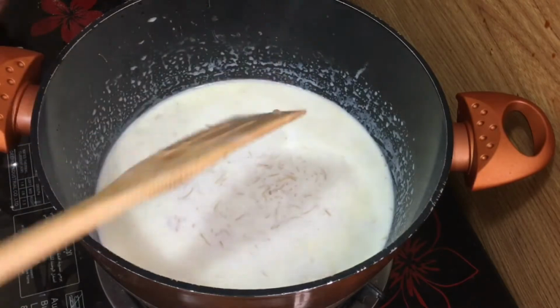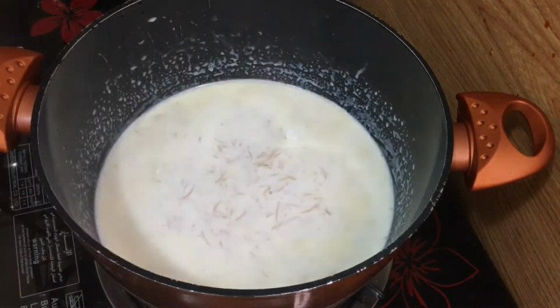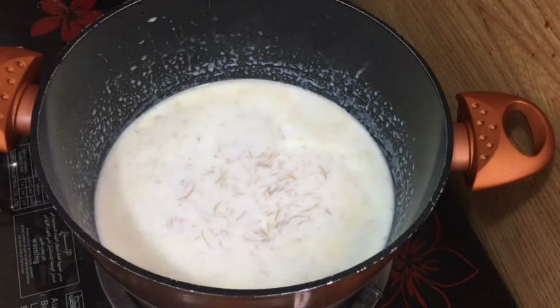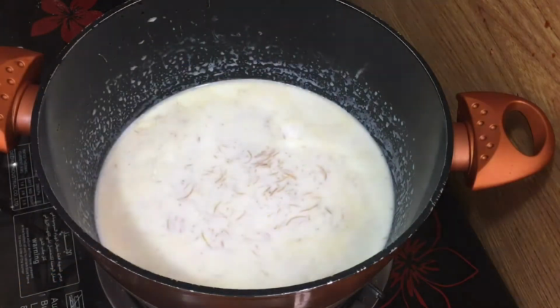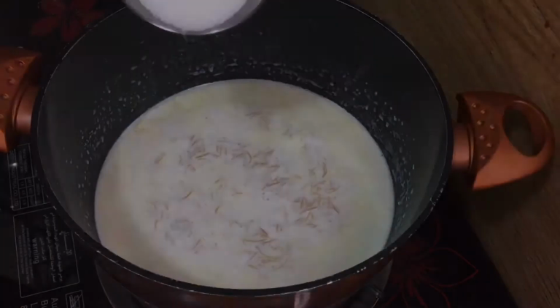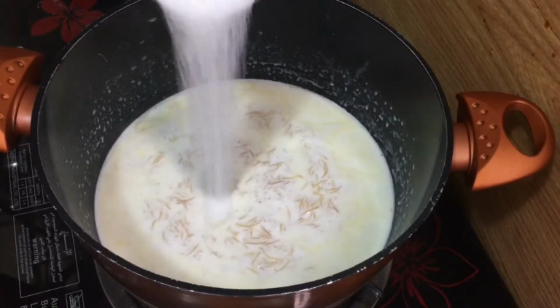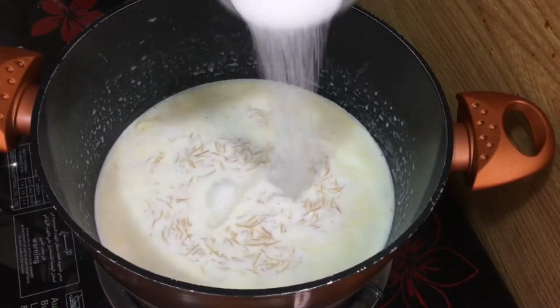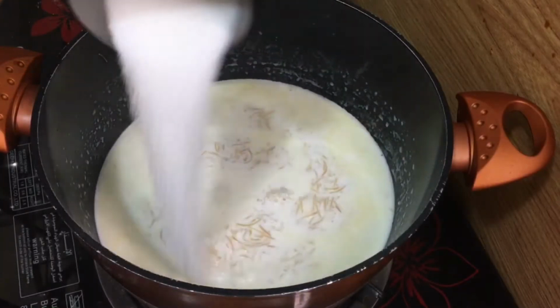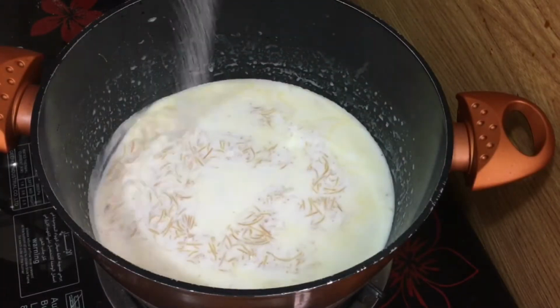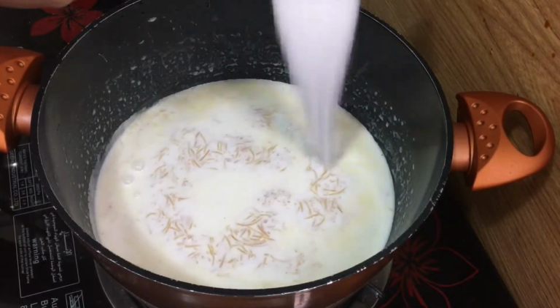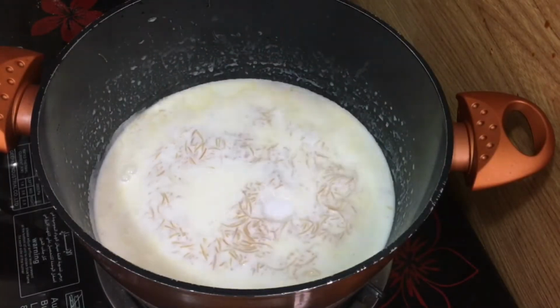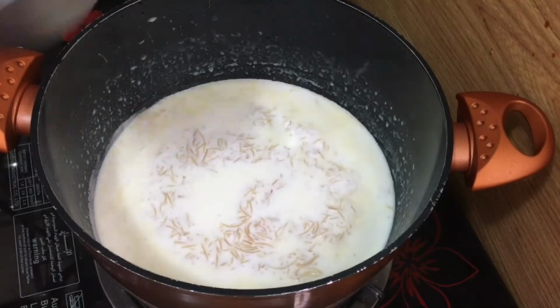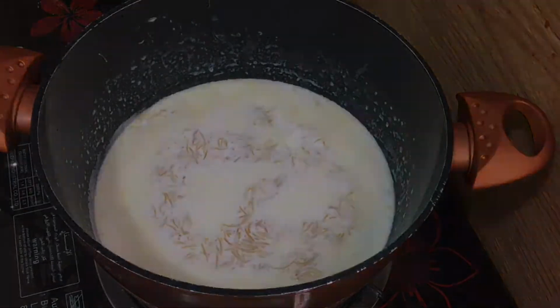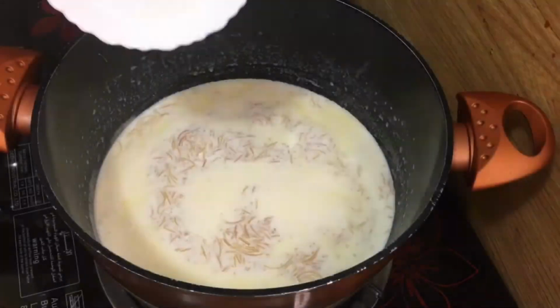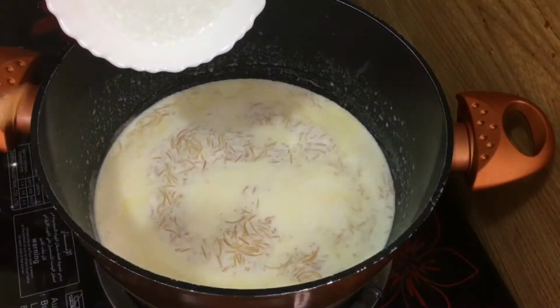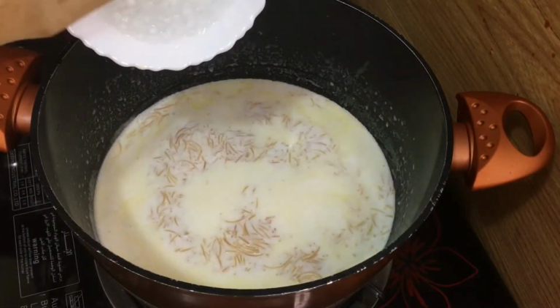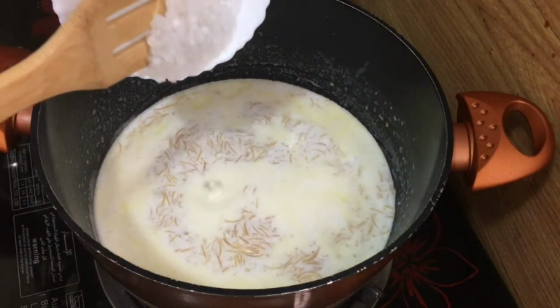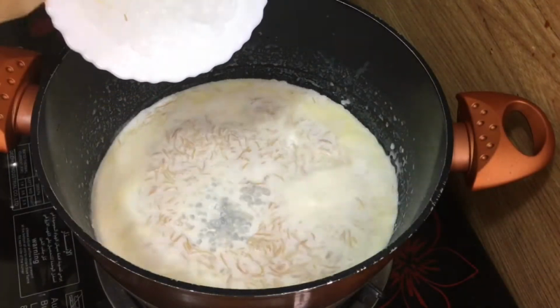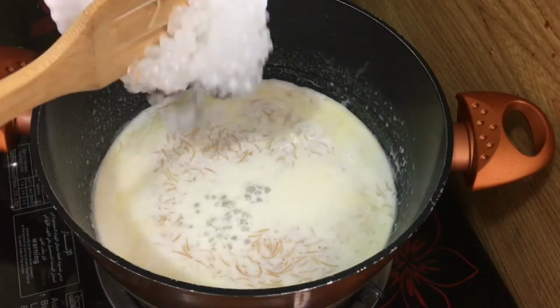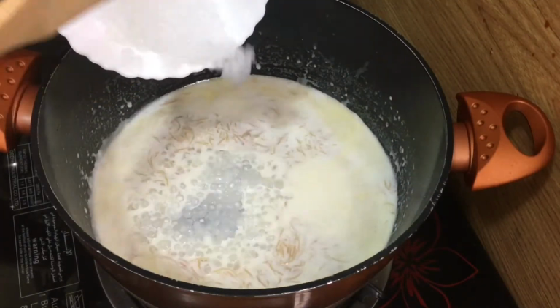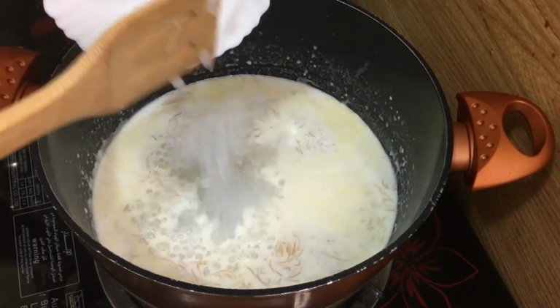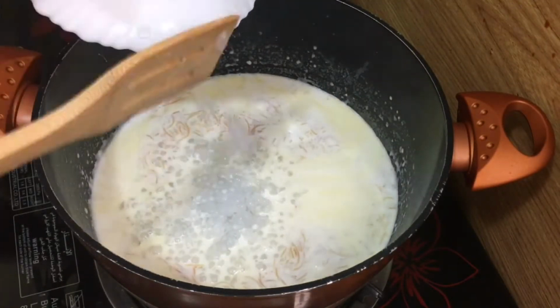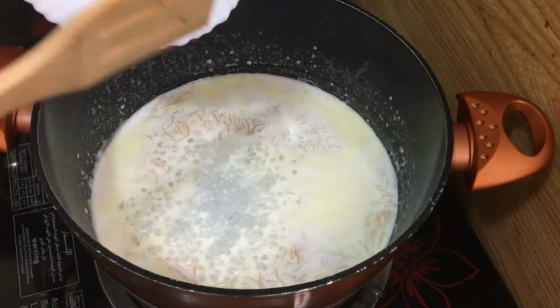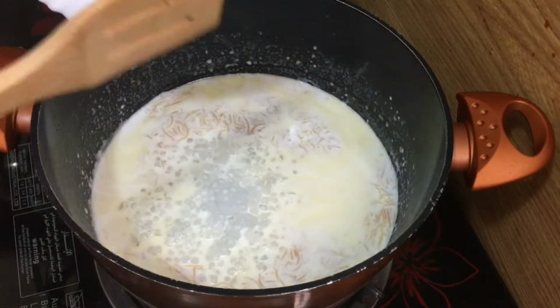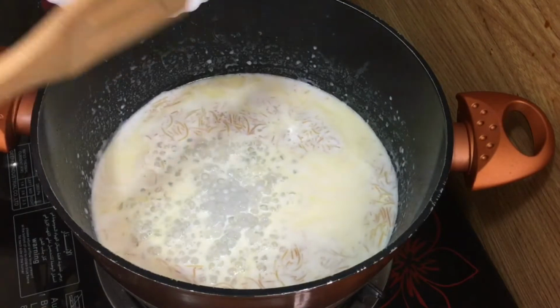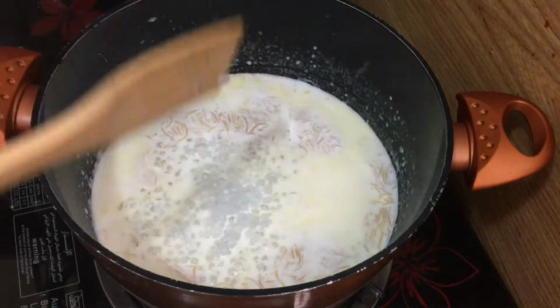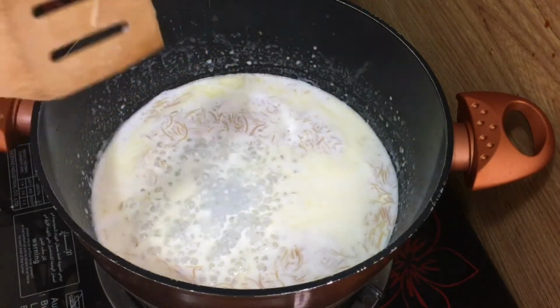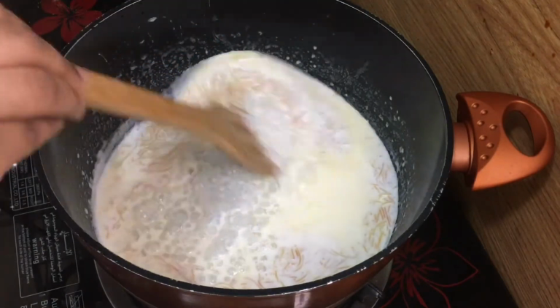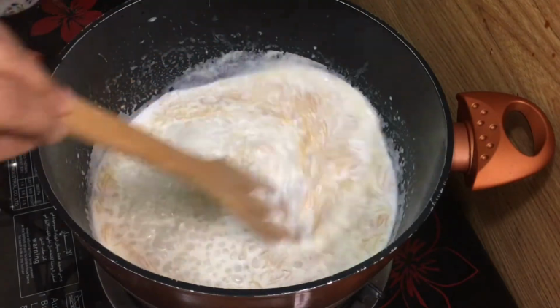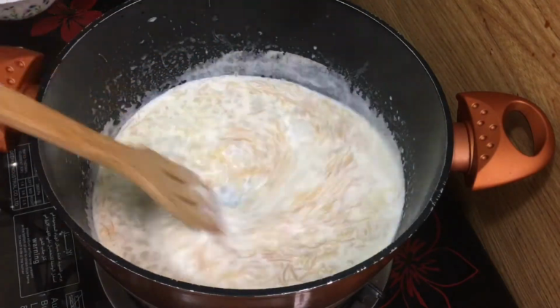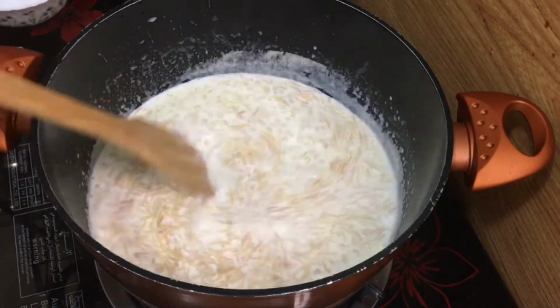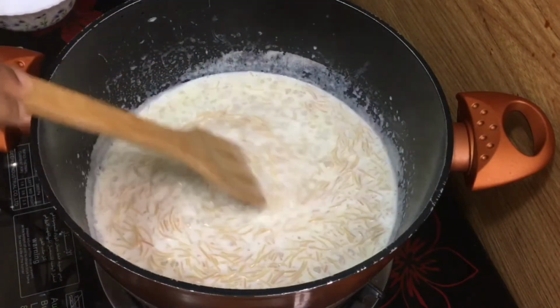Add 1 tsp of sesame. Add 1 tsp more. Split our ingredients in half and we are going to cut them. You have added the ingredients and are making a whole lot.